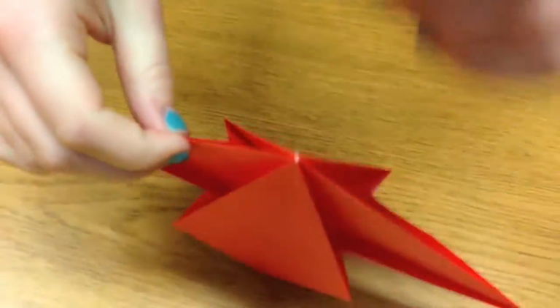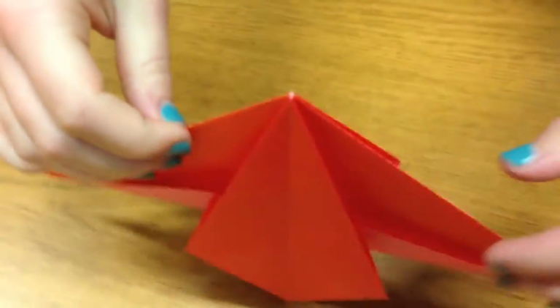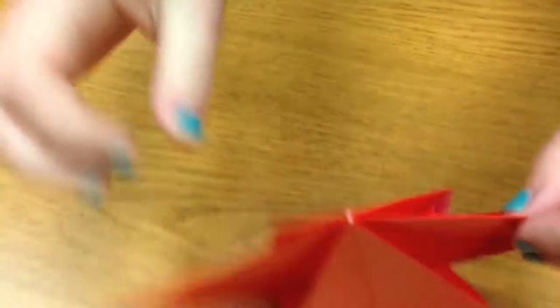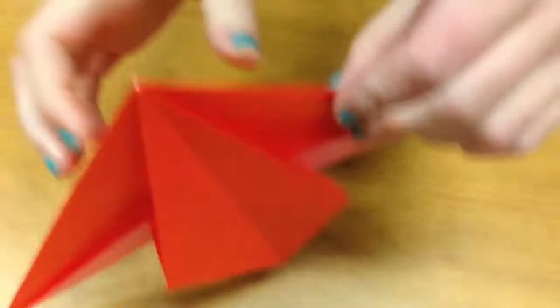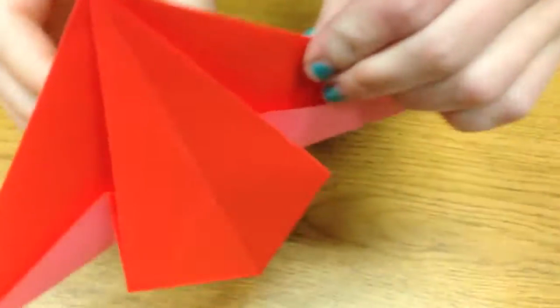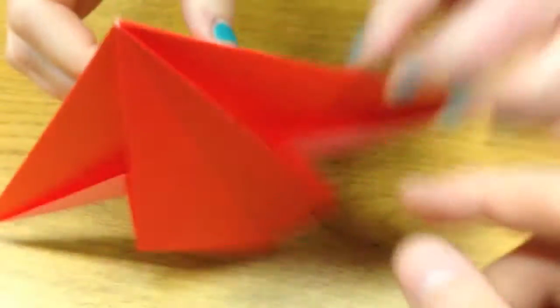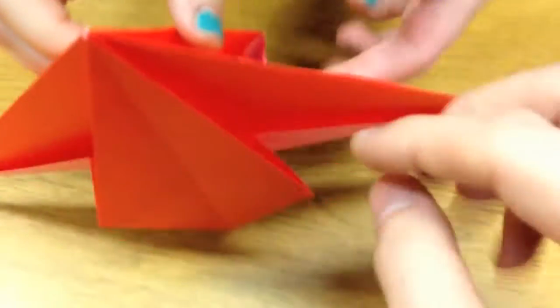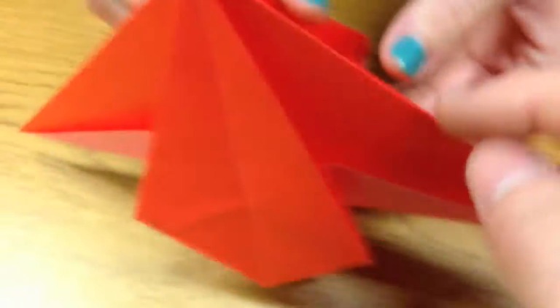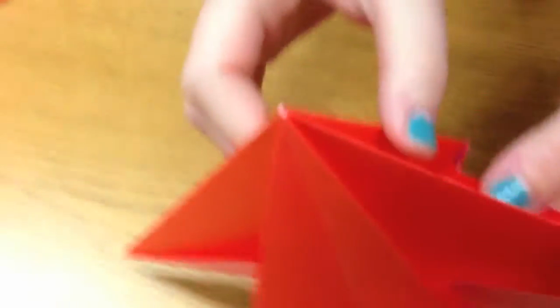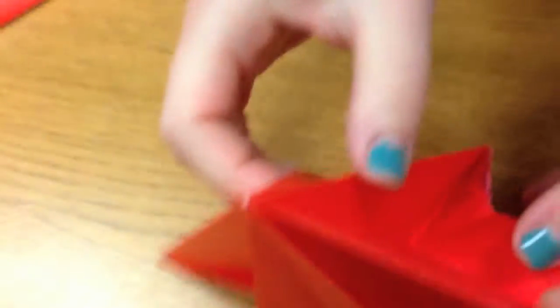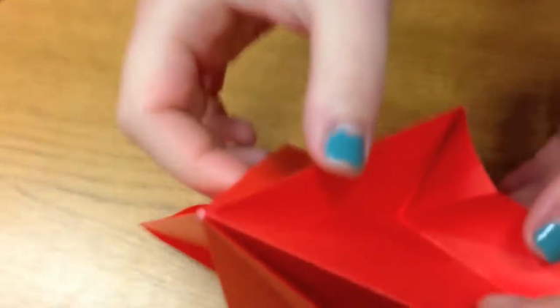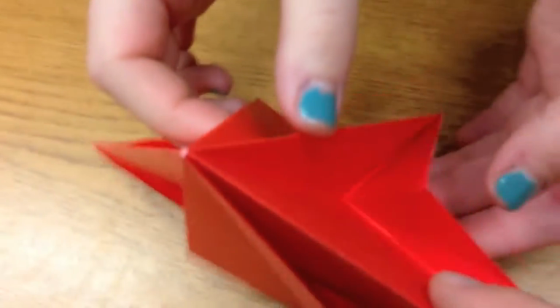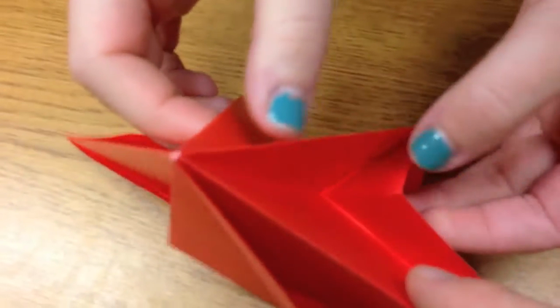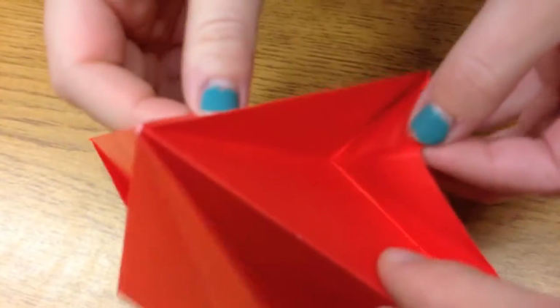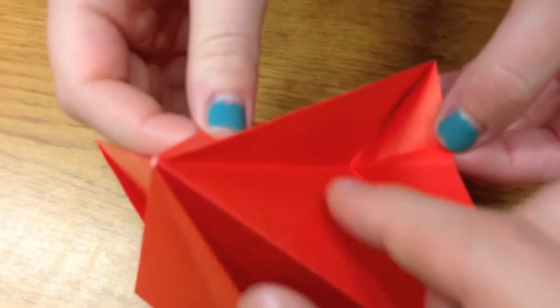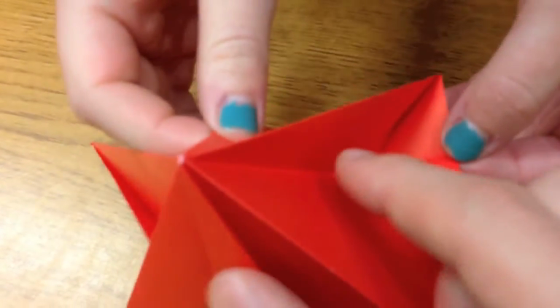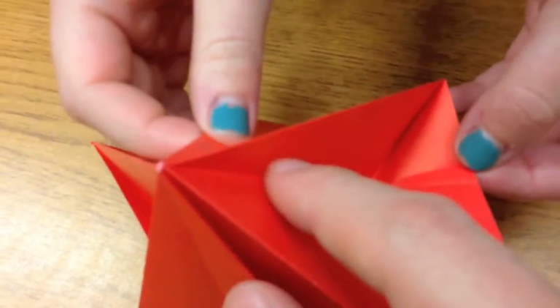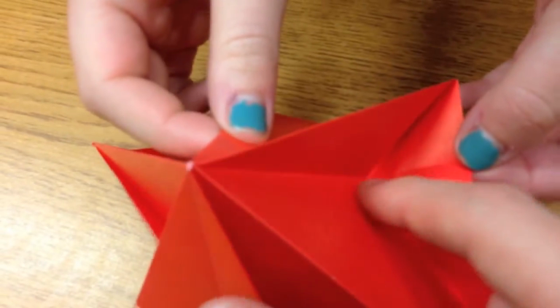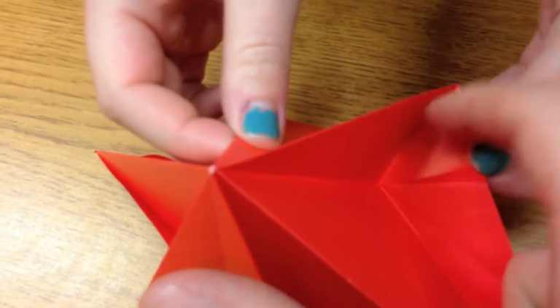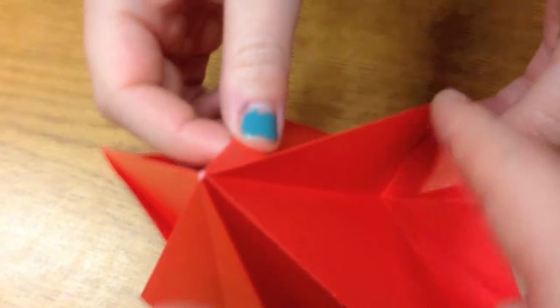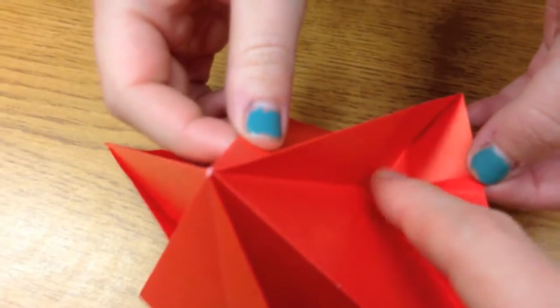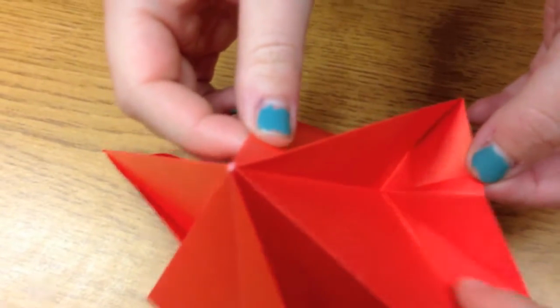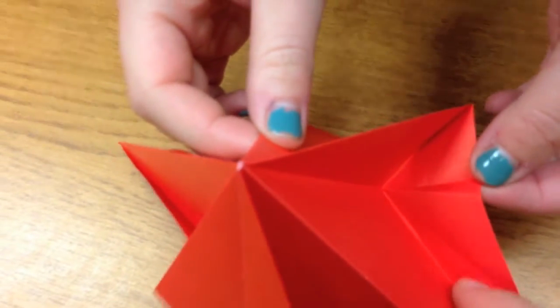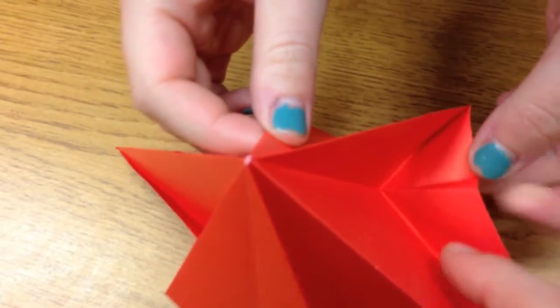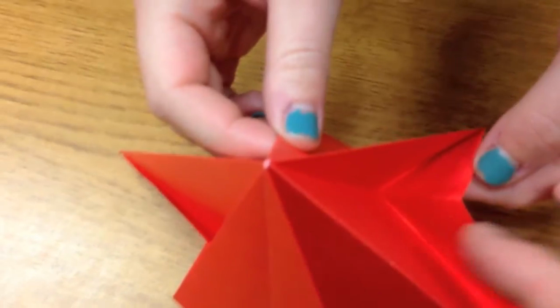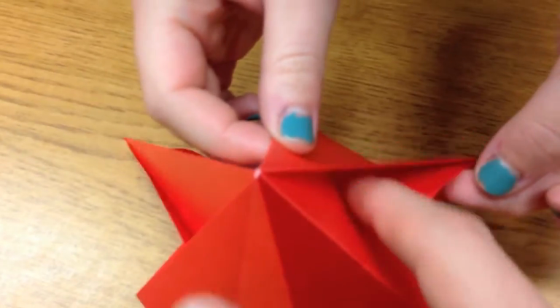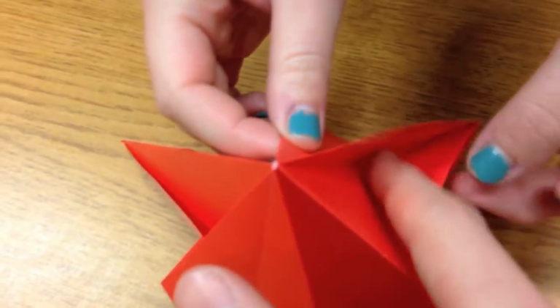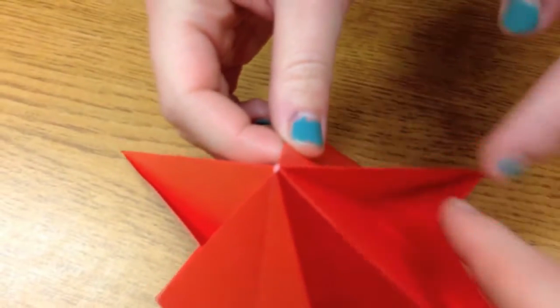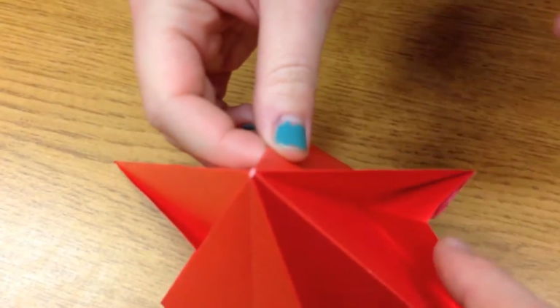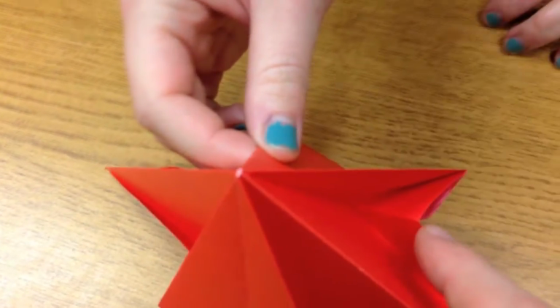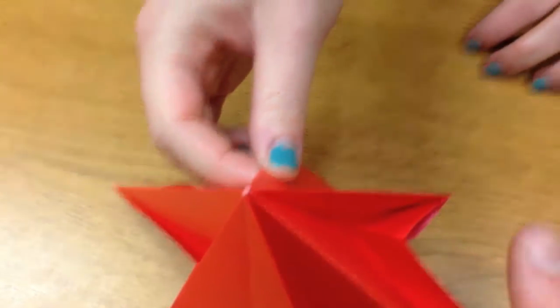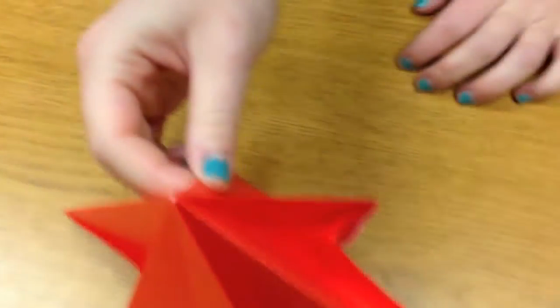This is true everywhere — every single vertex is going to differ by two. For example, over here we have three valley folds and one mountain fold, which differ by two.